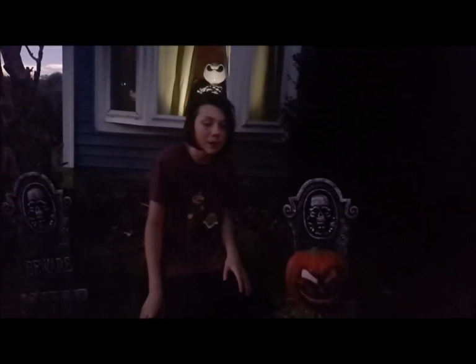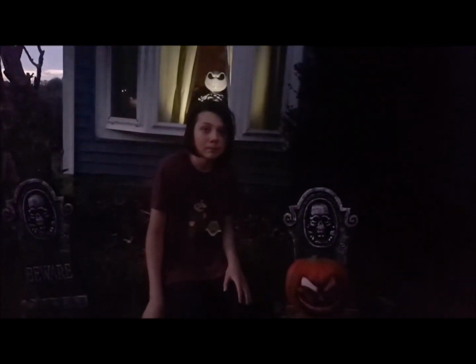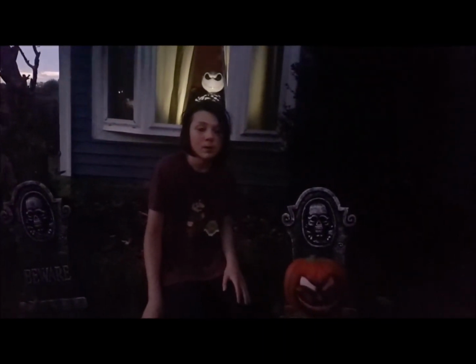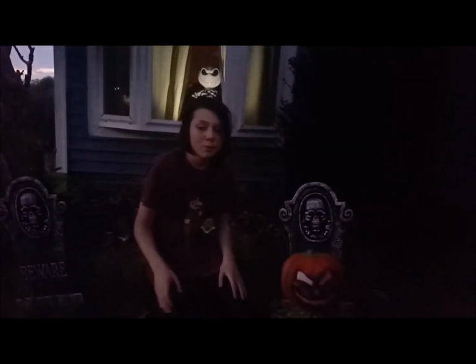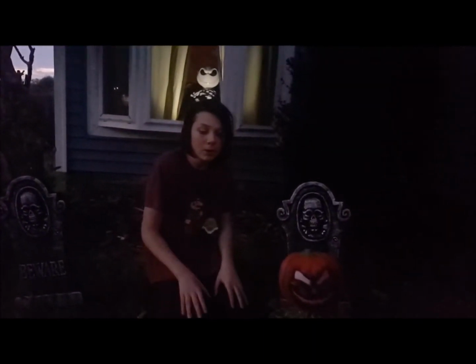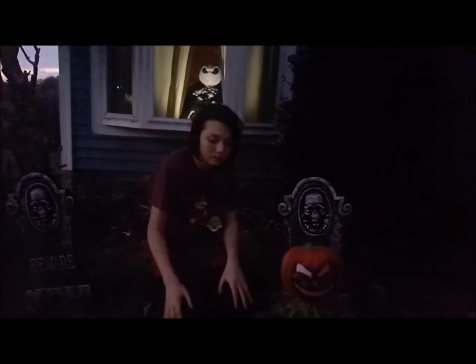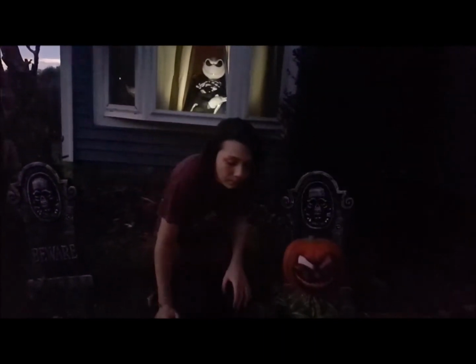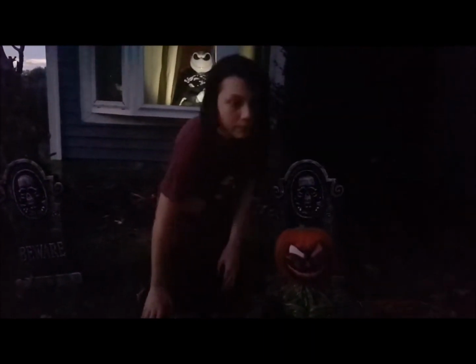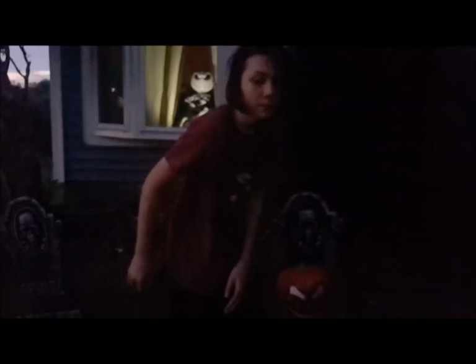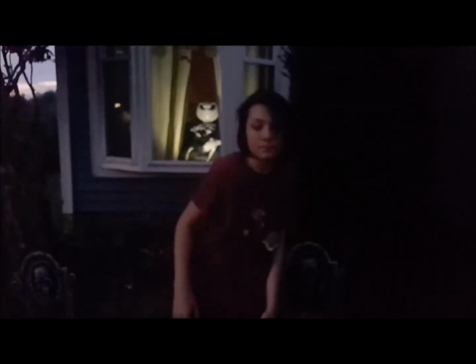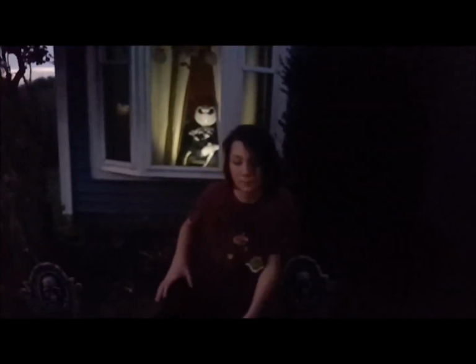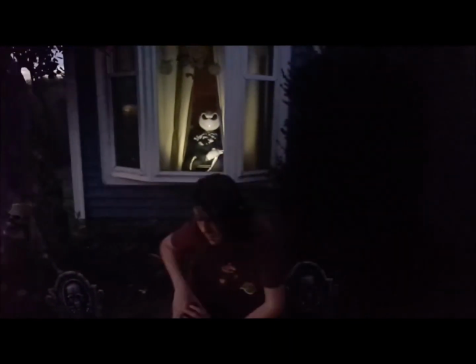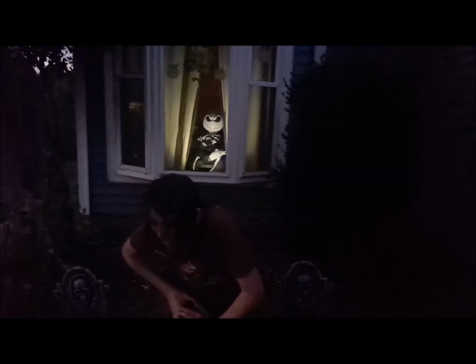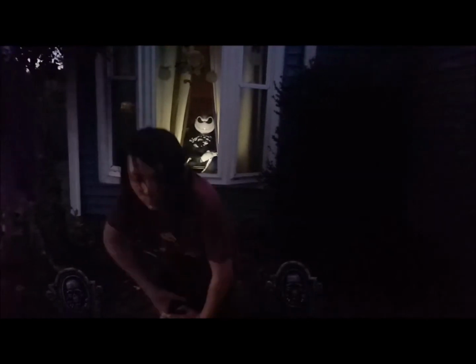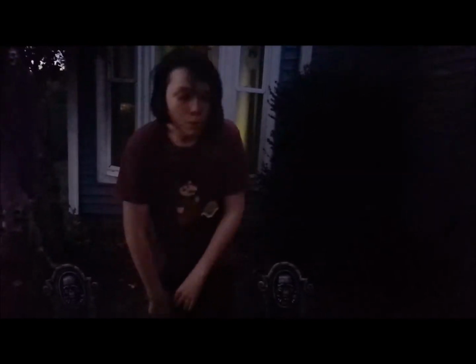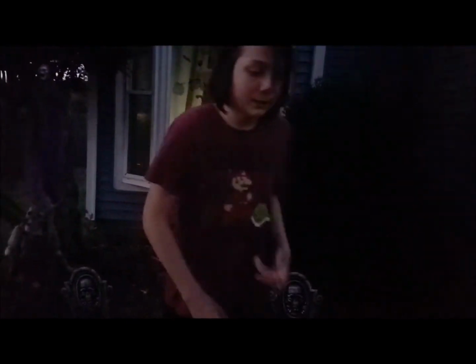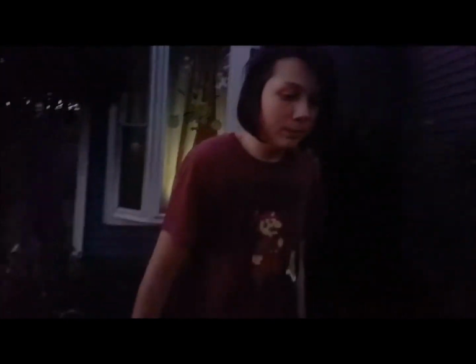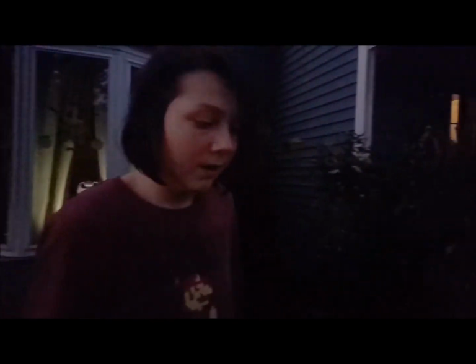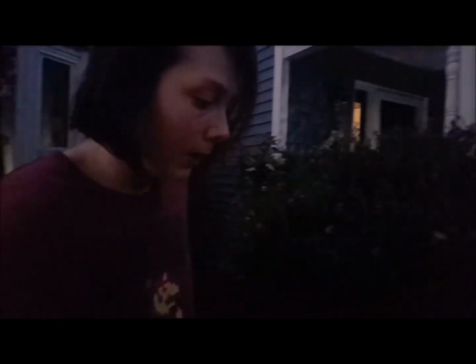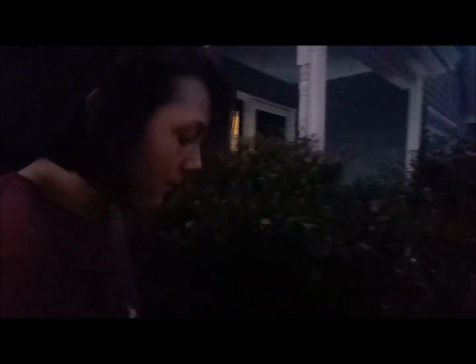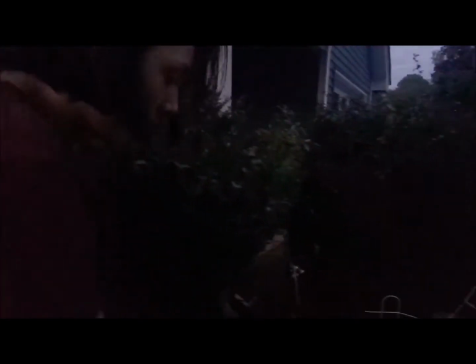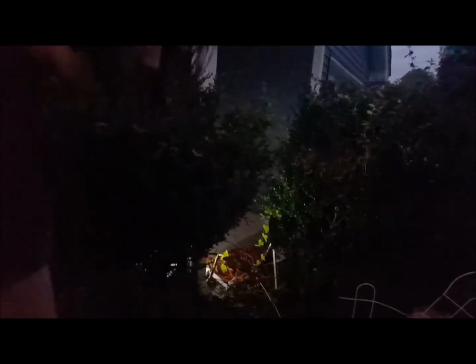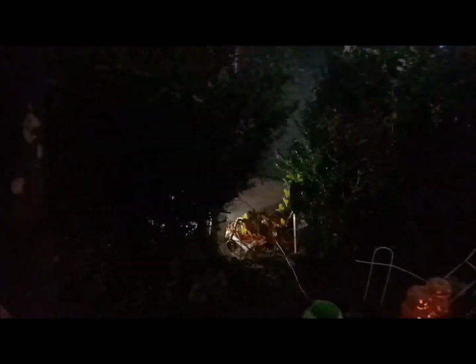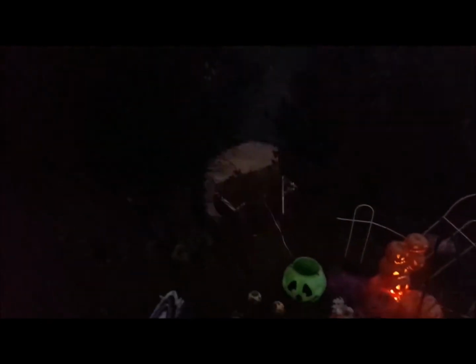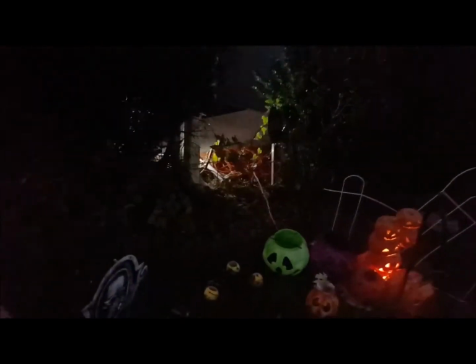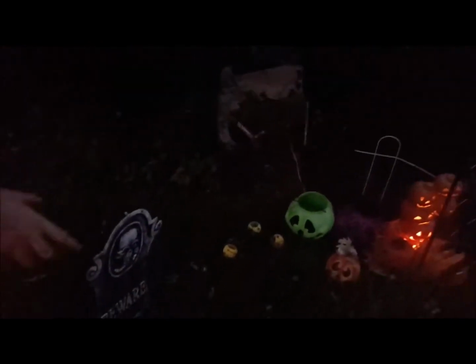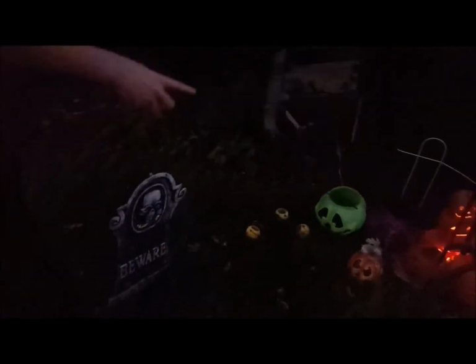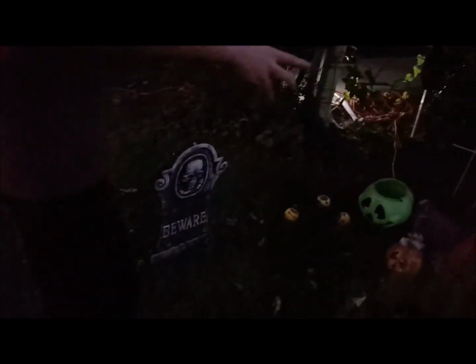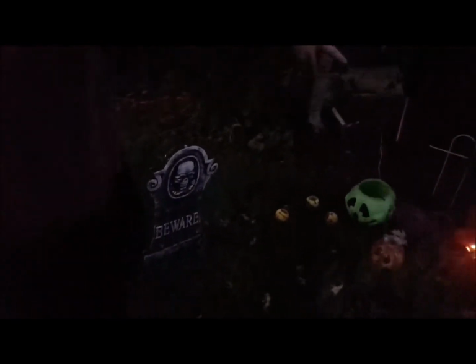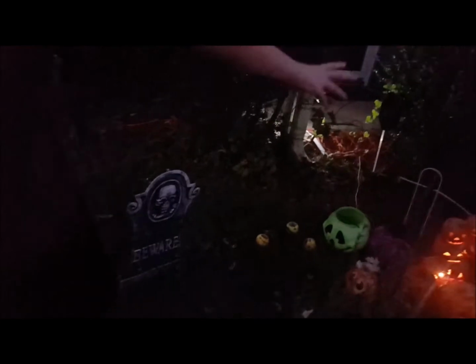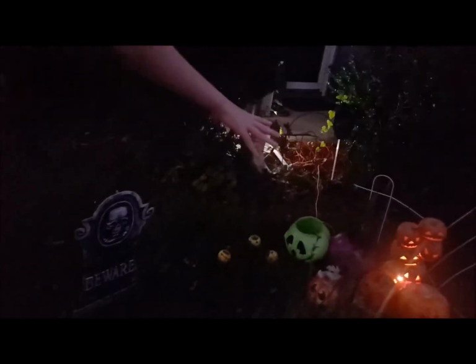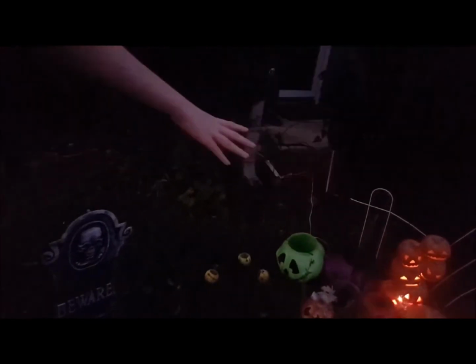Okay, moving on. Over here, we have a gravestone right here. And down here, we have a pumpkin patch.